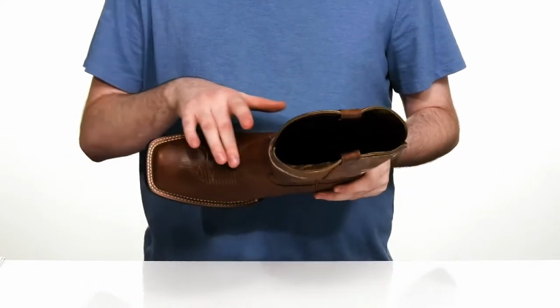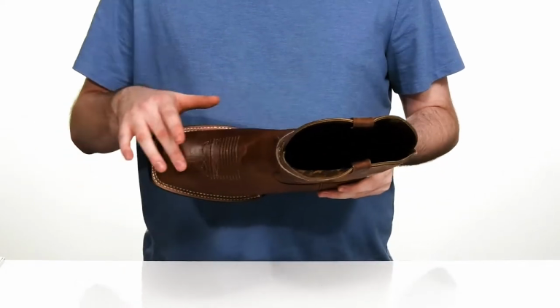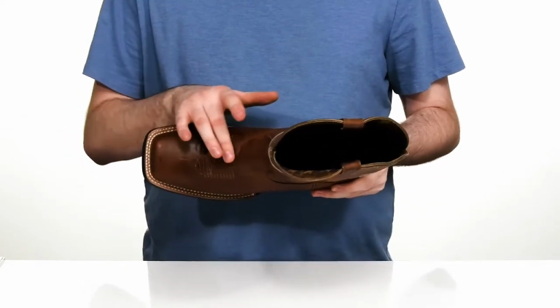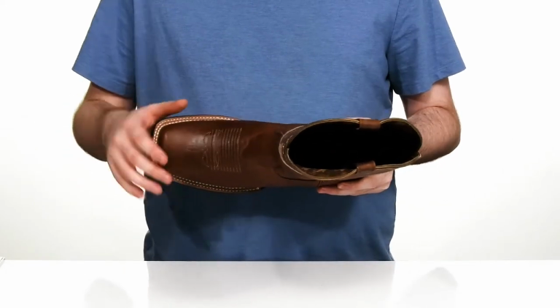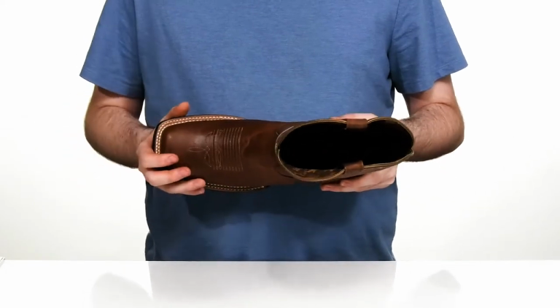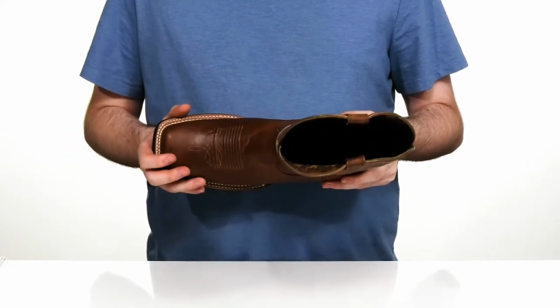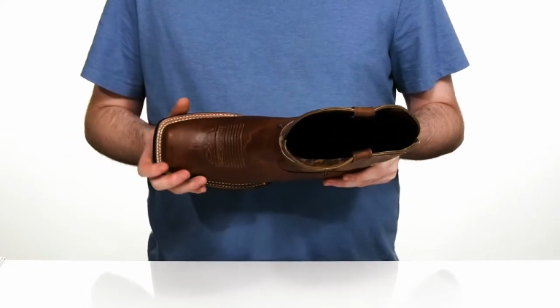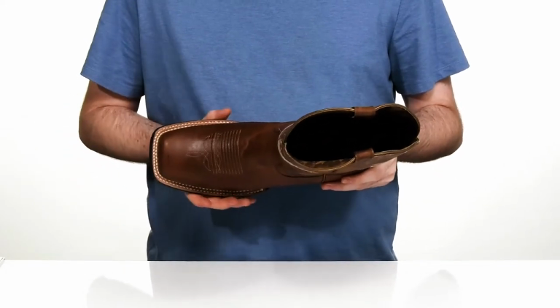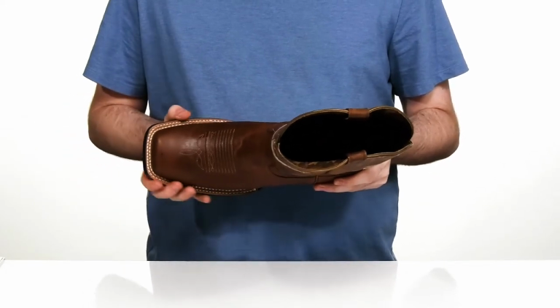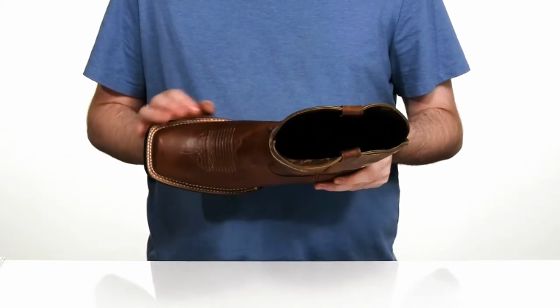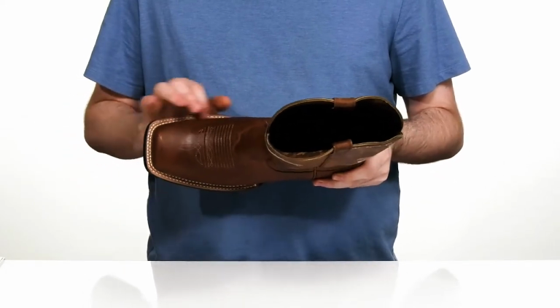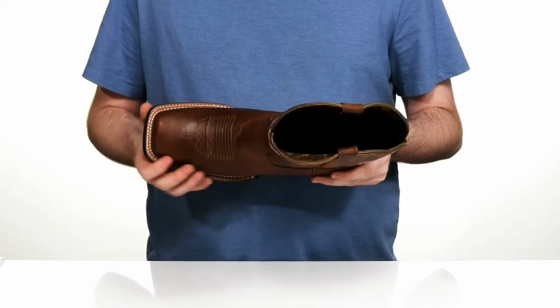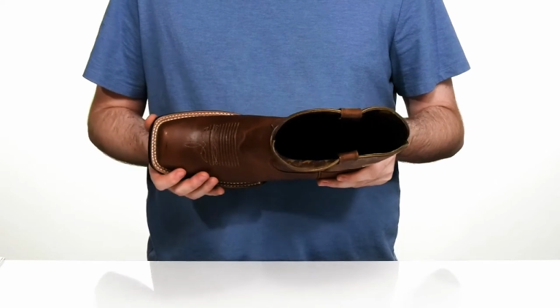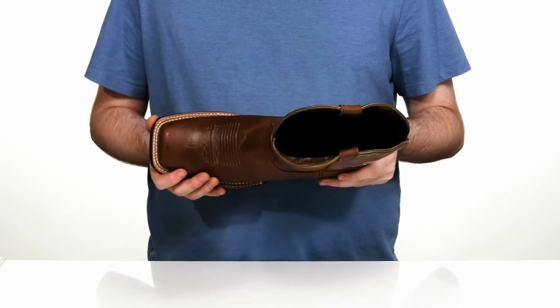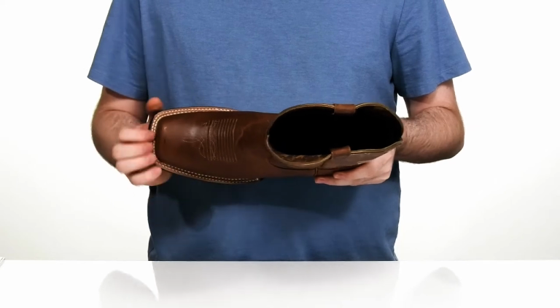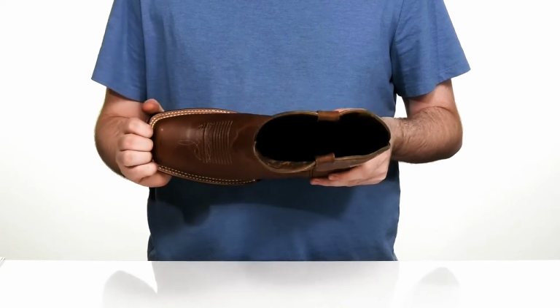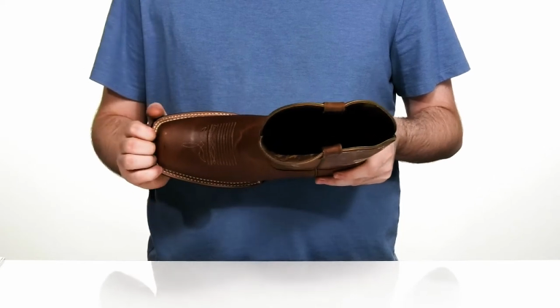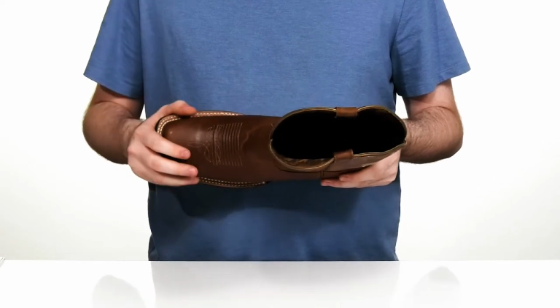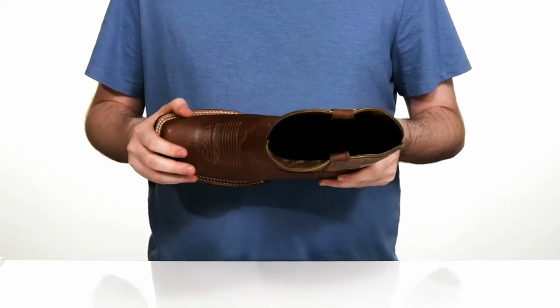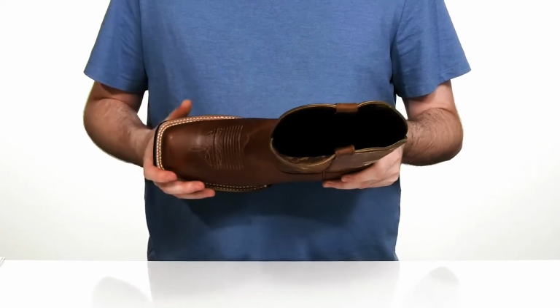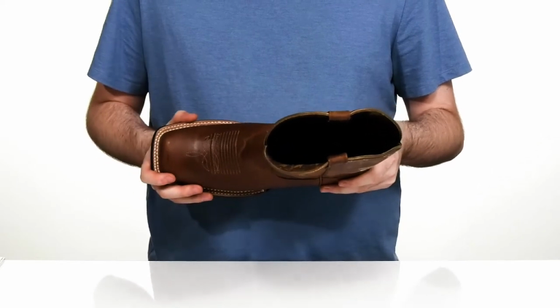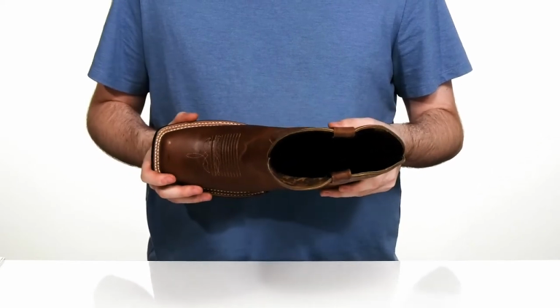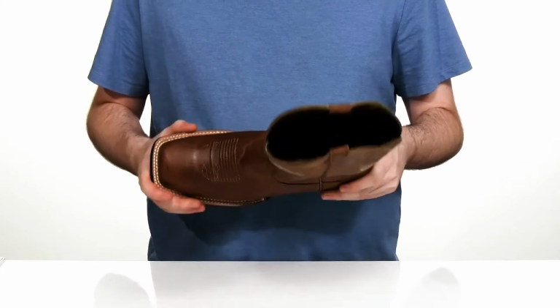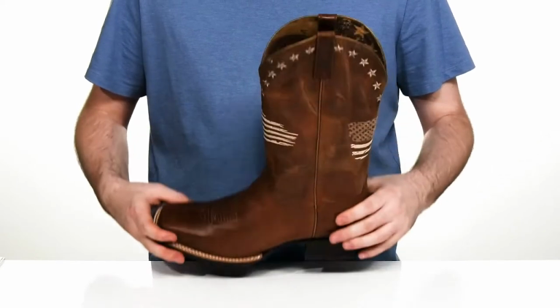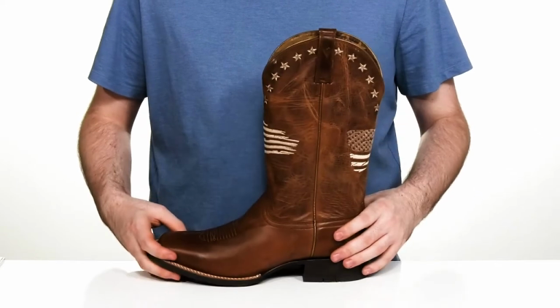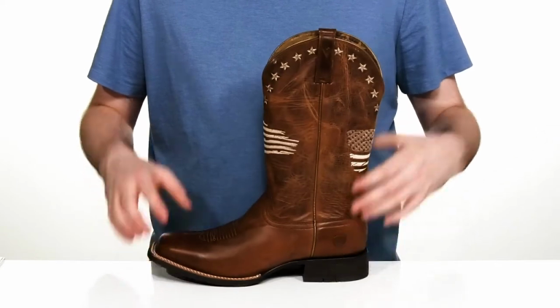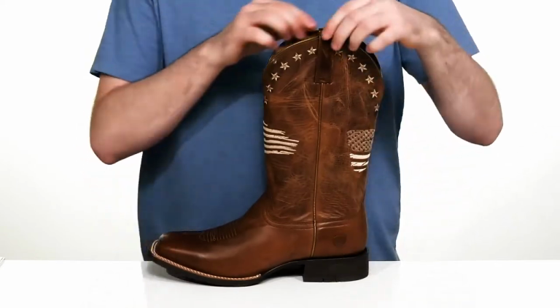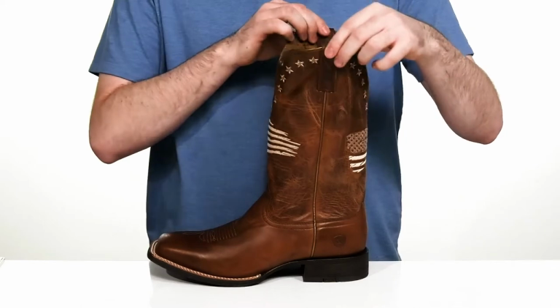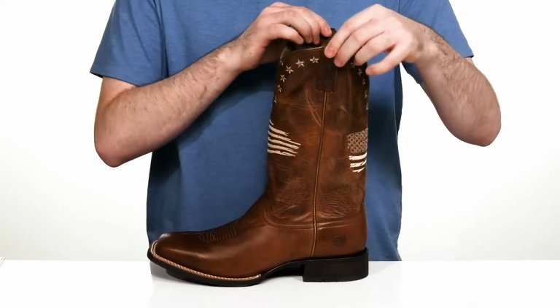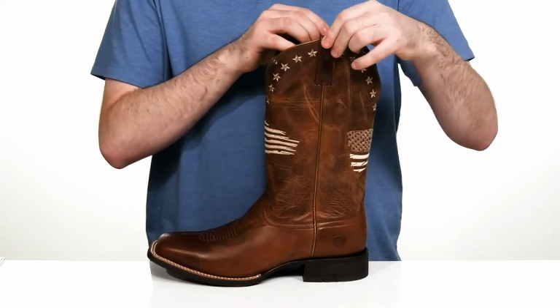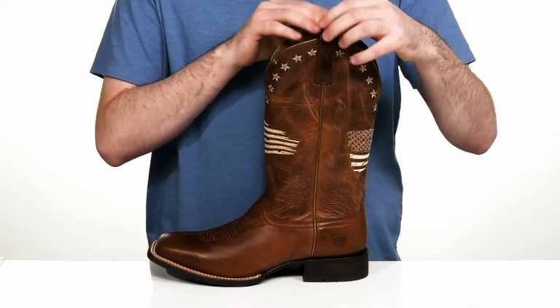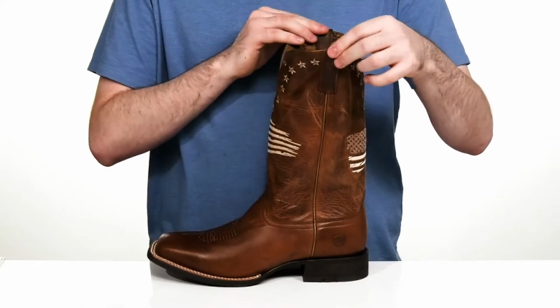There is a traditional stitch detailing across the forefoot, and it has that wide square toe across the front with welt stitching to make sure it's durable with classic appeal. There are pull tabs on the top so you can slip this on and off.